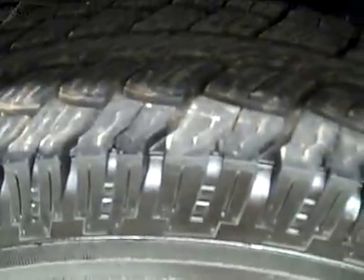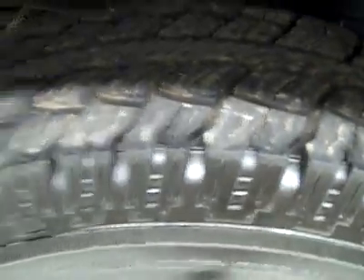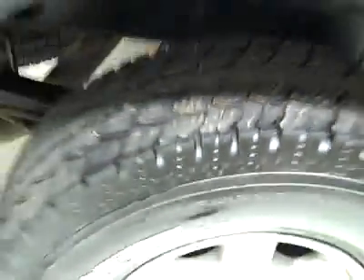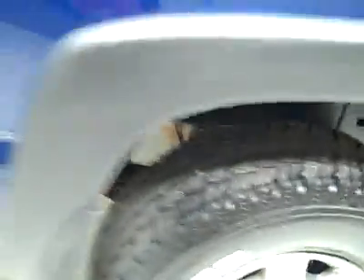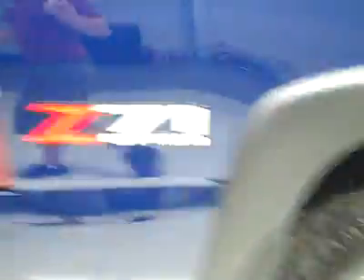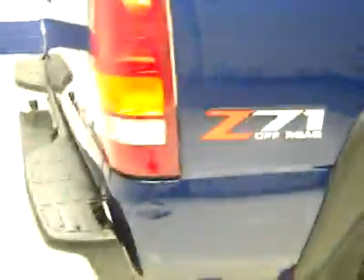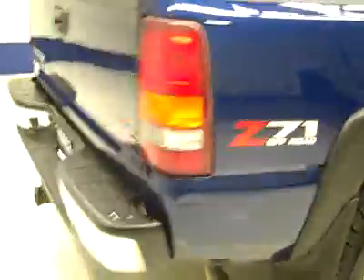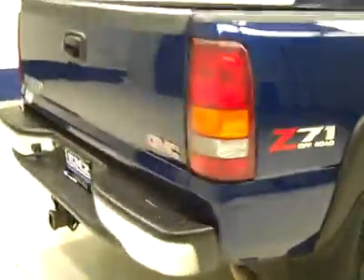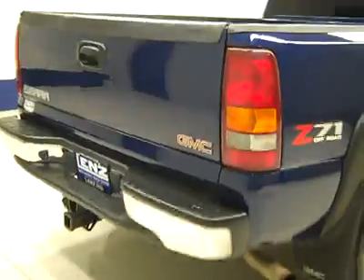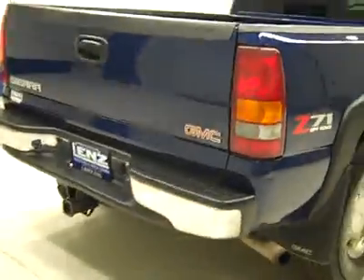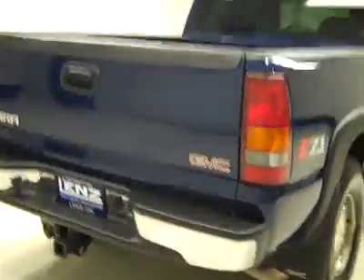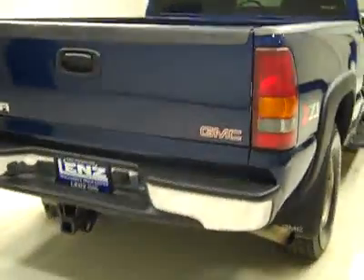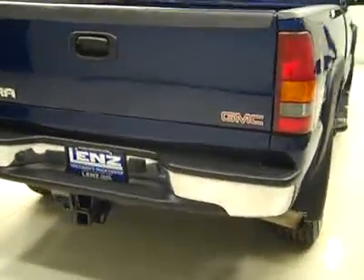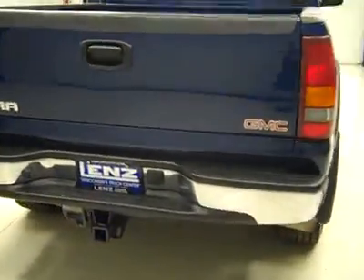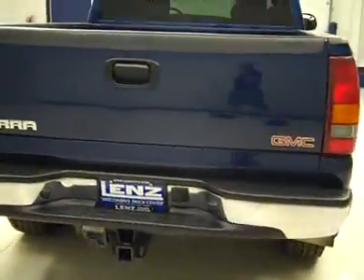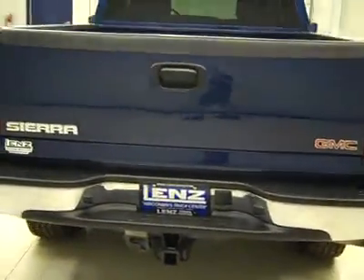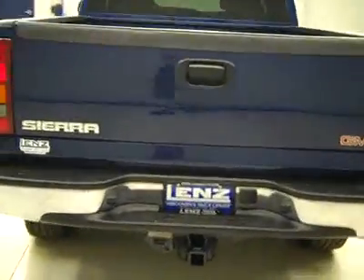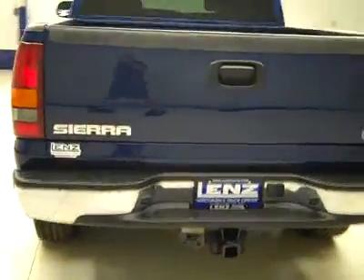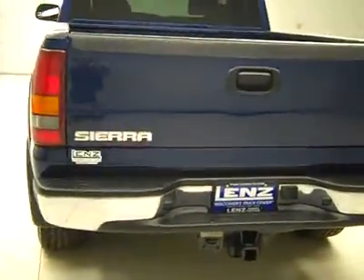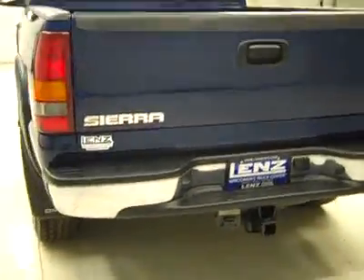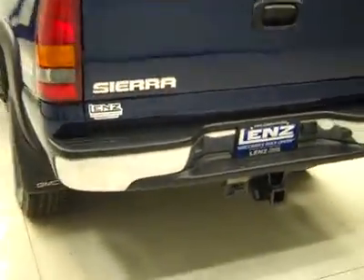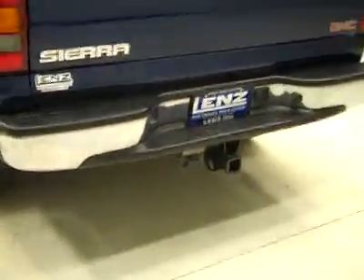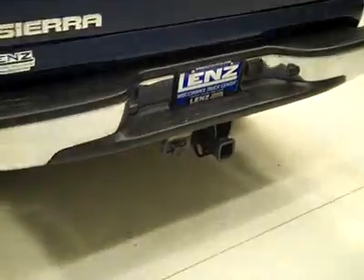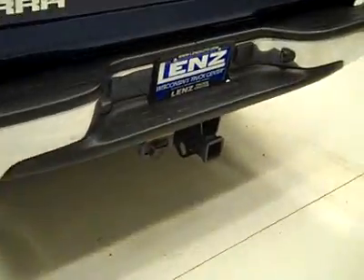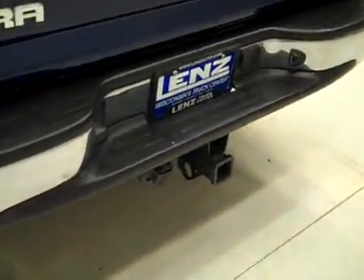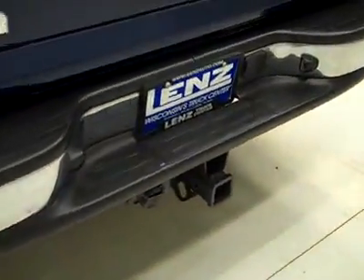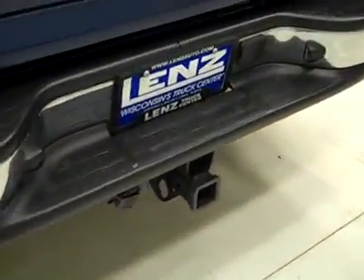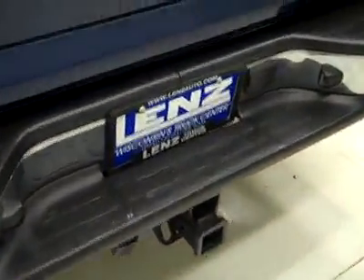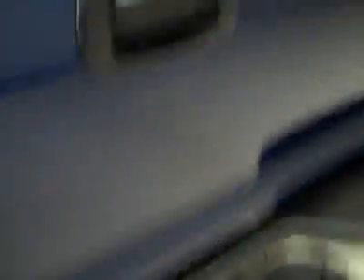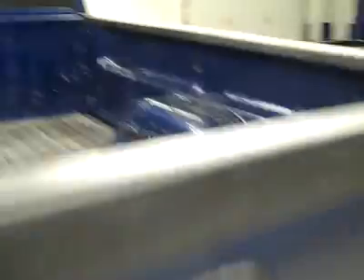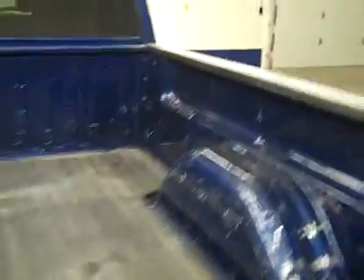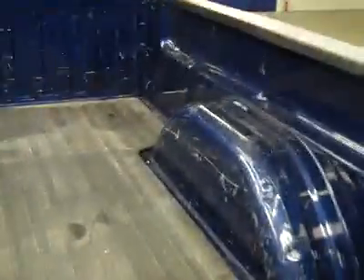Rear tires are also very close to new — I'll say 90% or more, just like the fronts. Around back, the rear bumper and tailgate look to be in good shape as well. There's a hitch, transmission cooler, and wiring as part of the towing package.